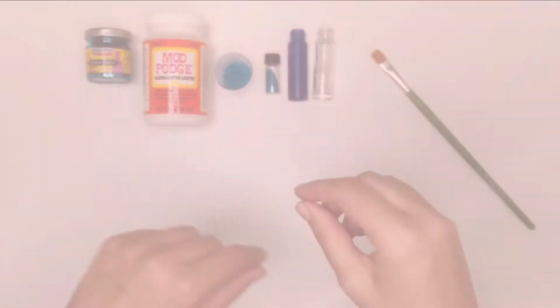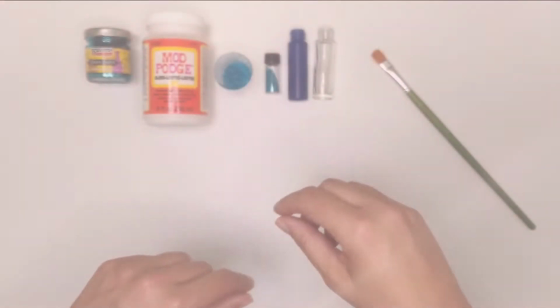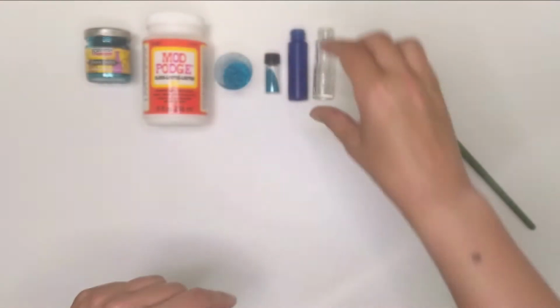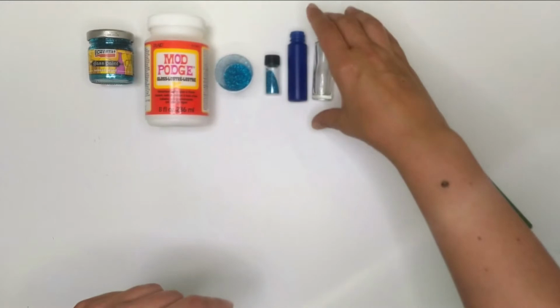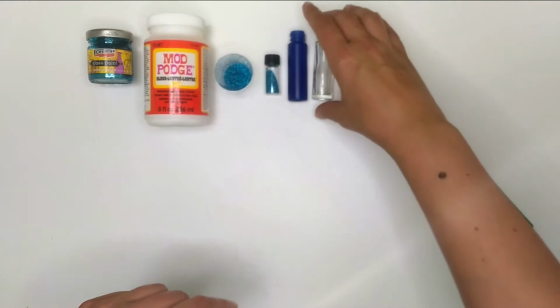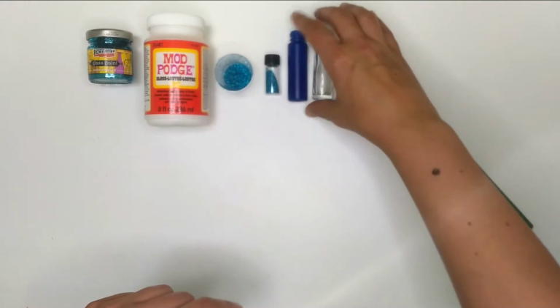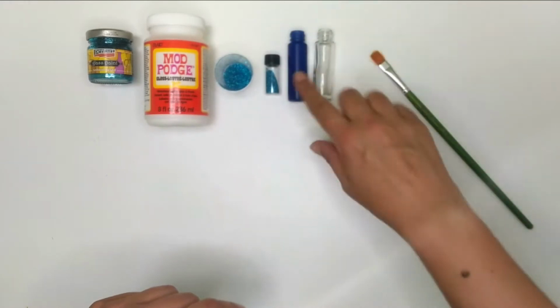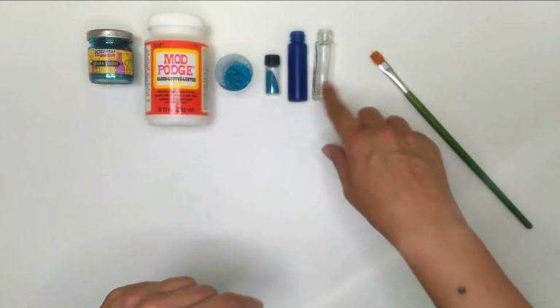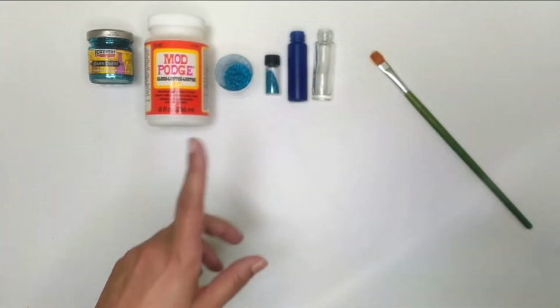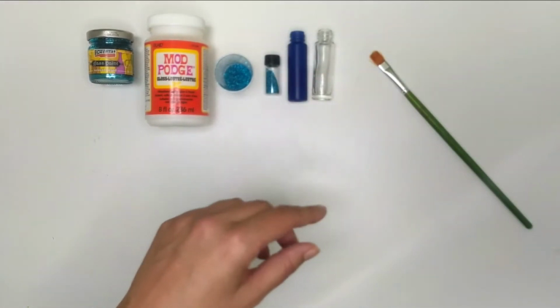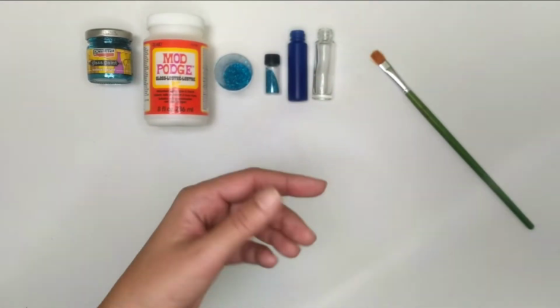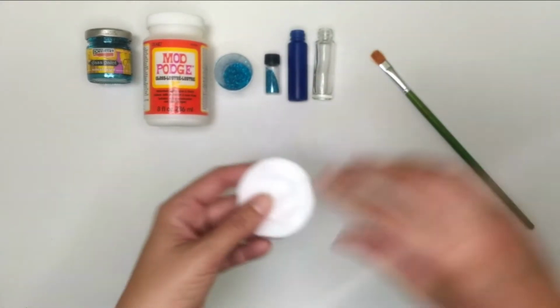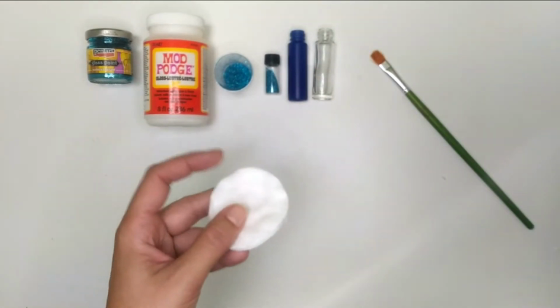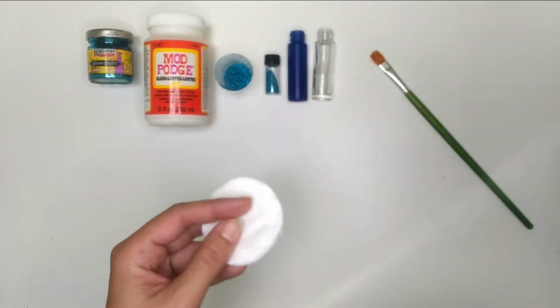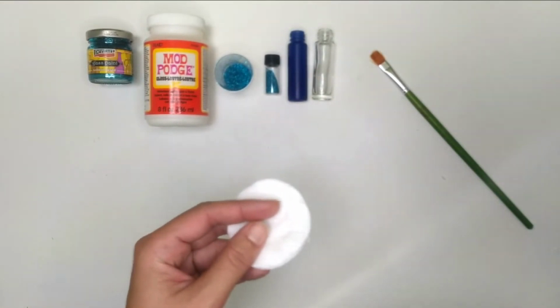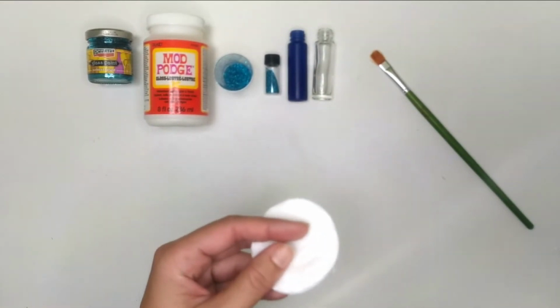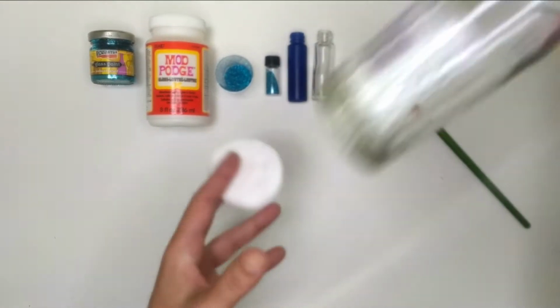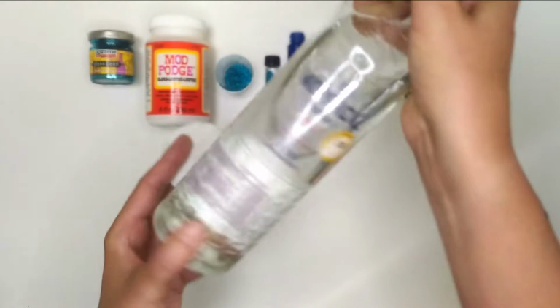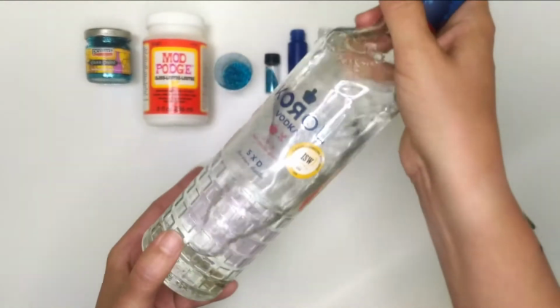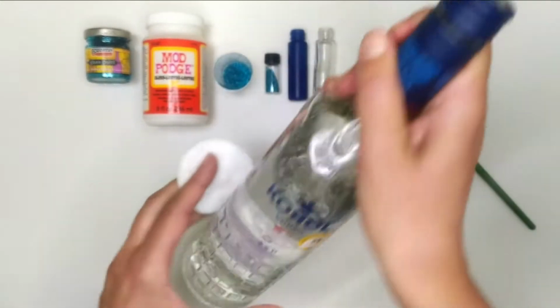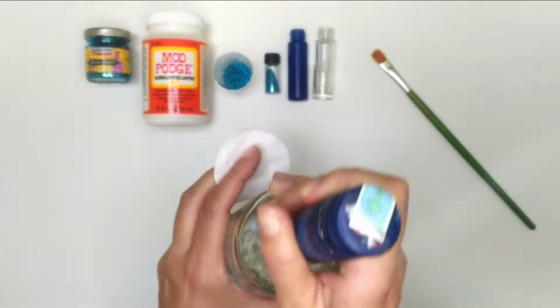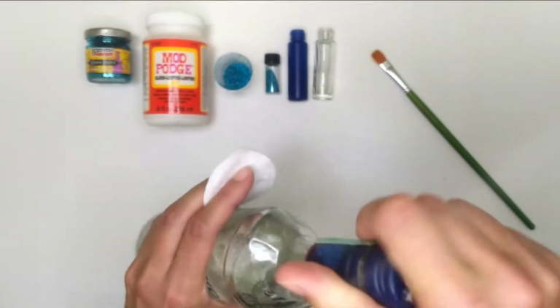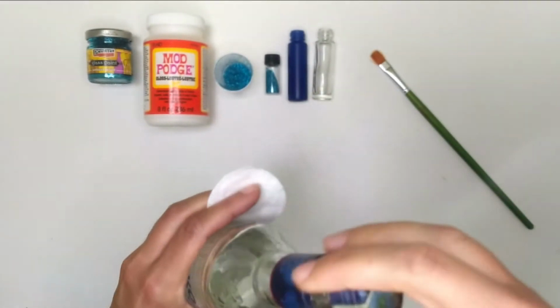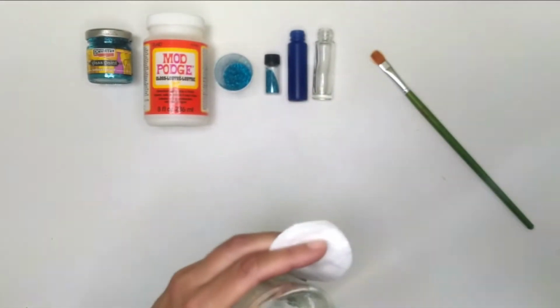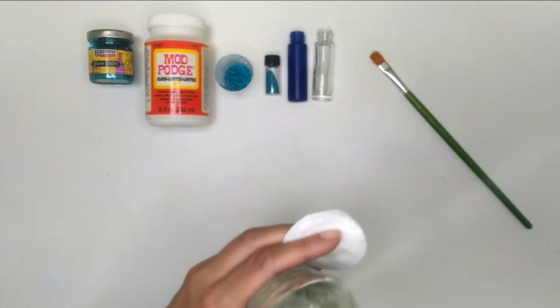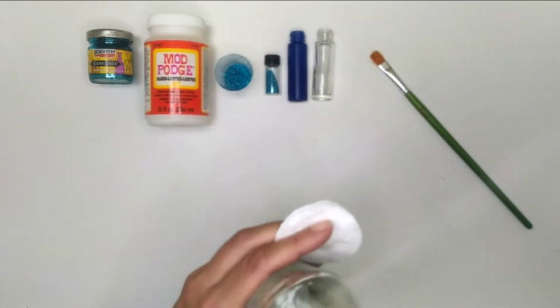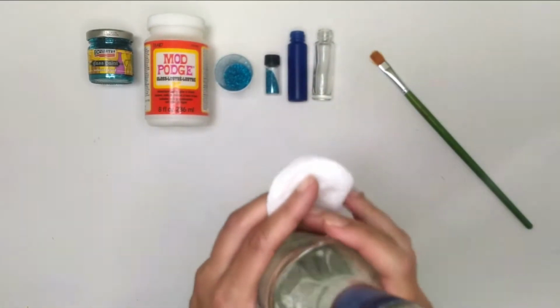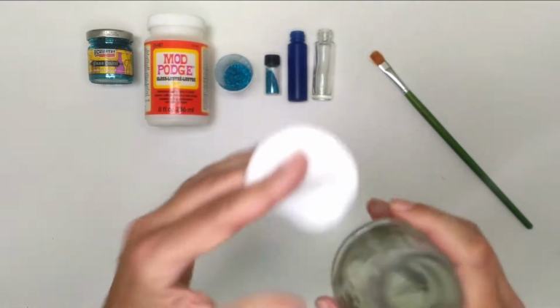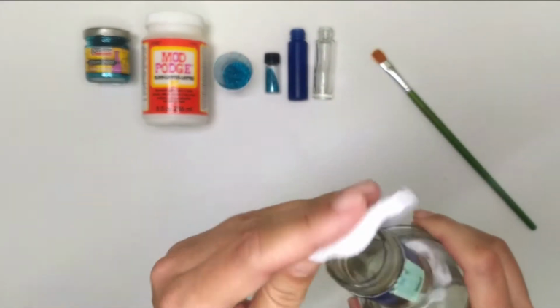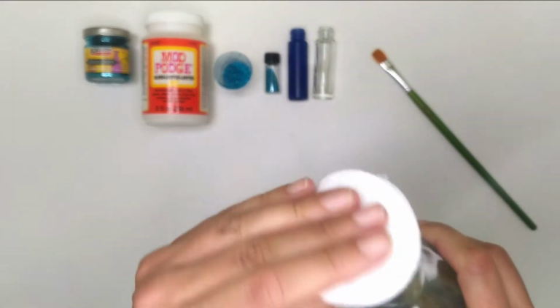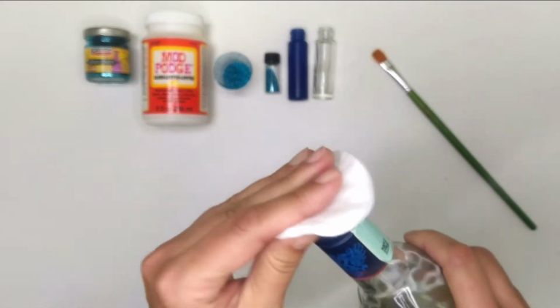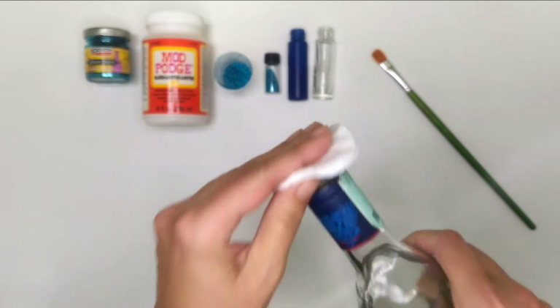I'm going to show you two different techniques to glitter a roller bottle, so you can choose the easiest for you. First I'm going to clean the bottles with alcohol to remove all the grease and dust.